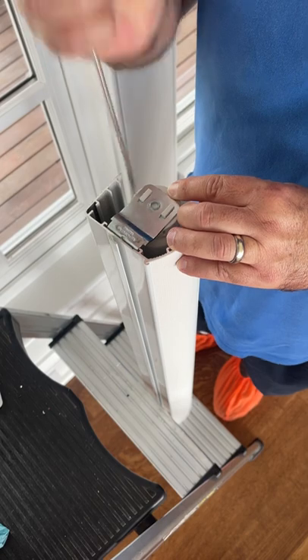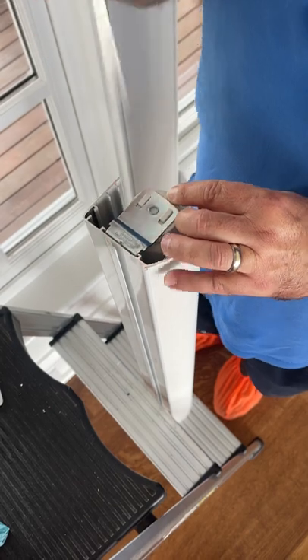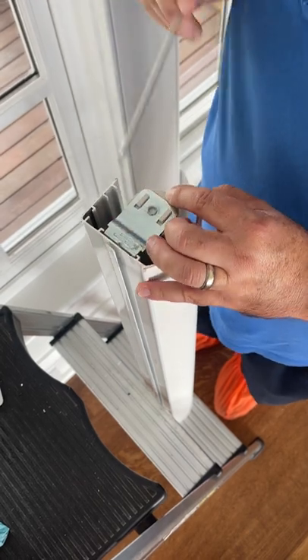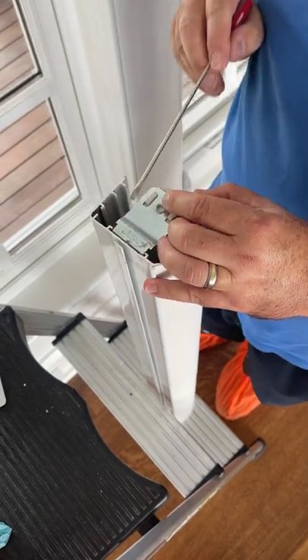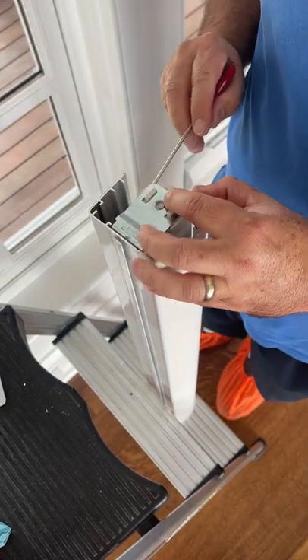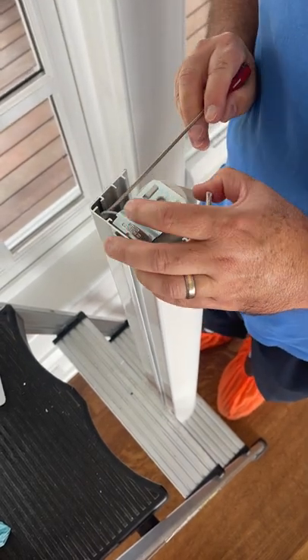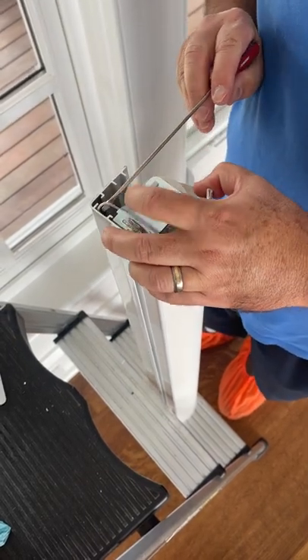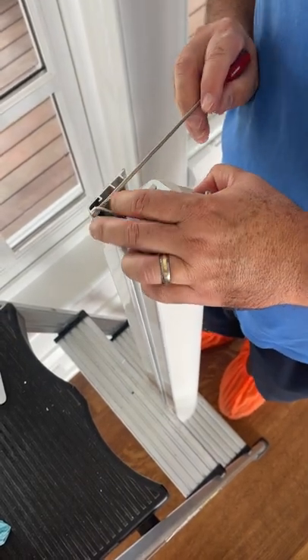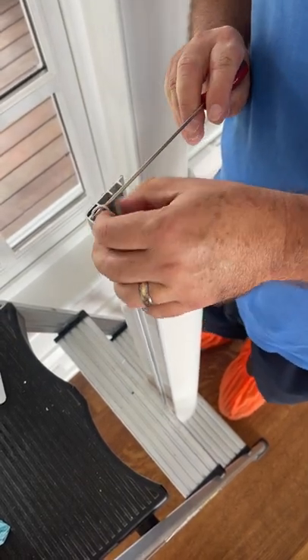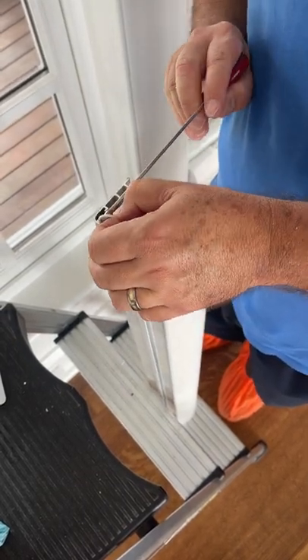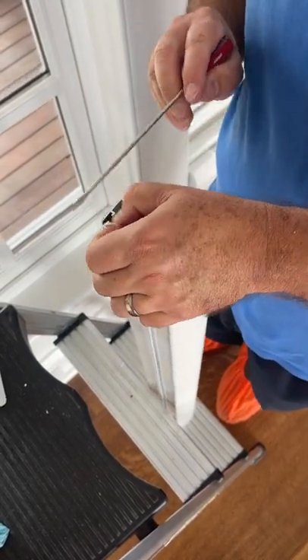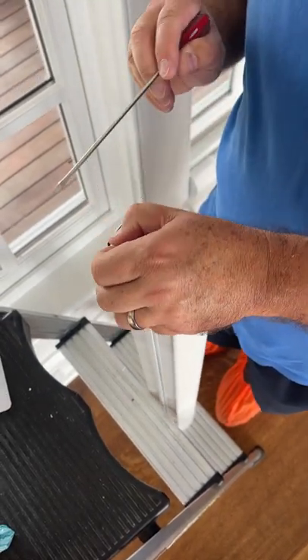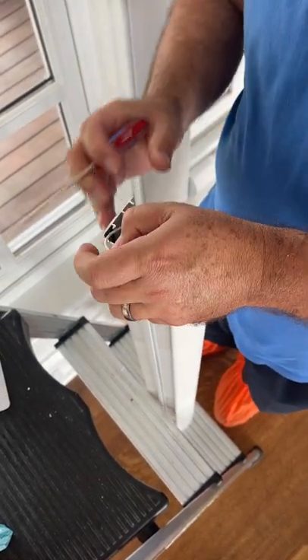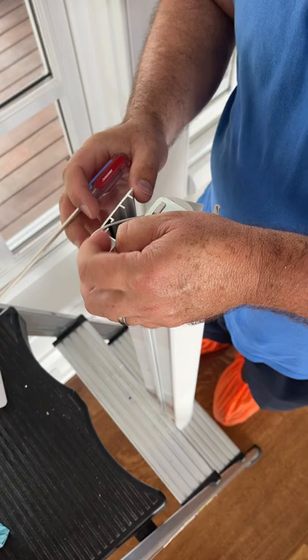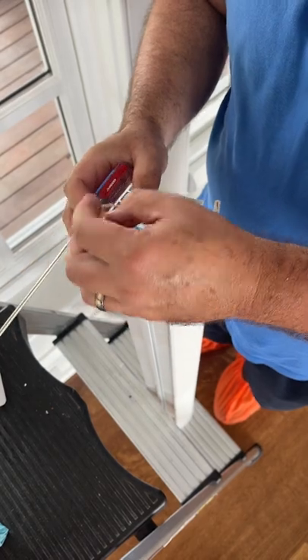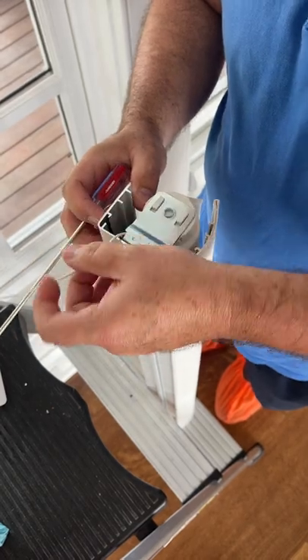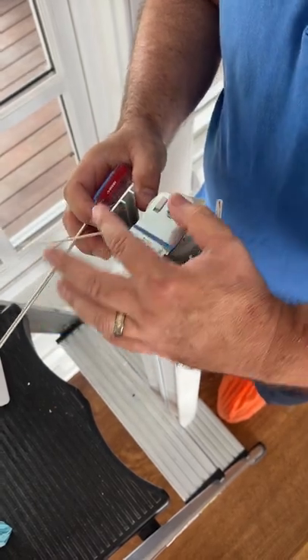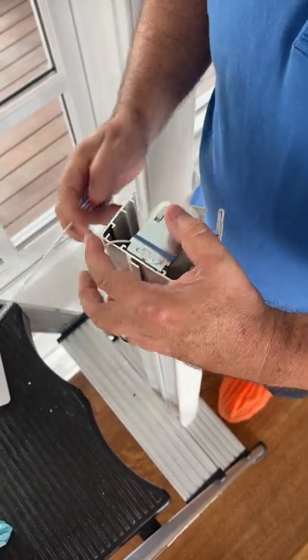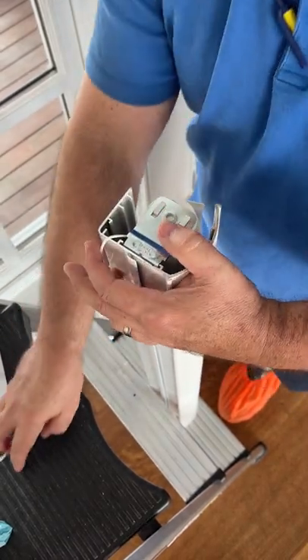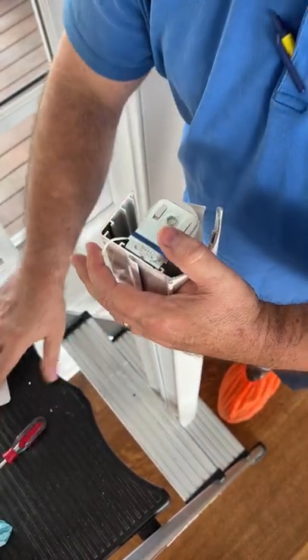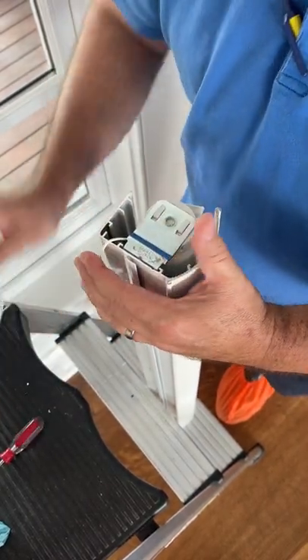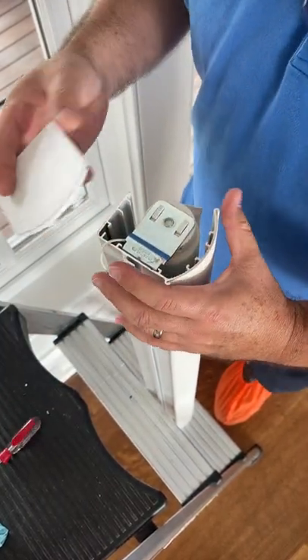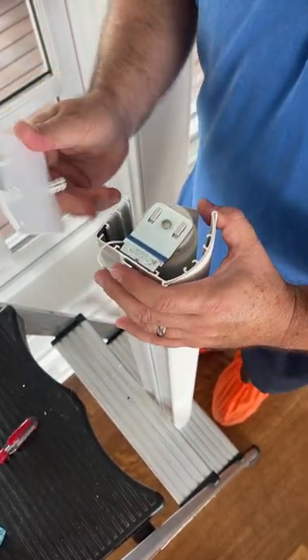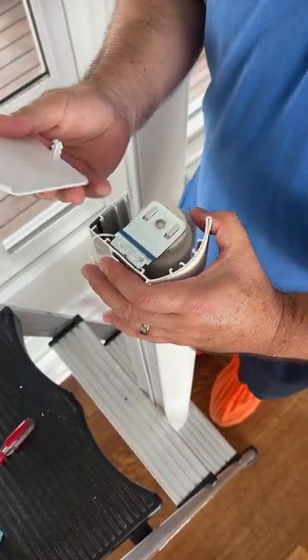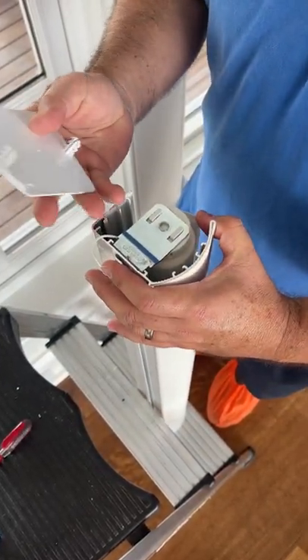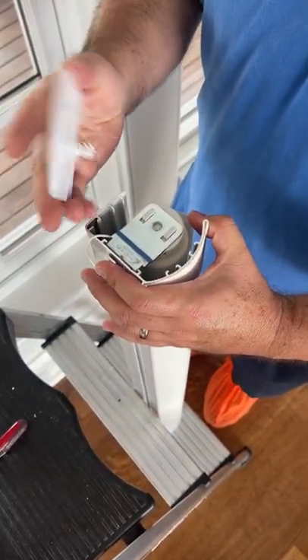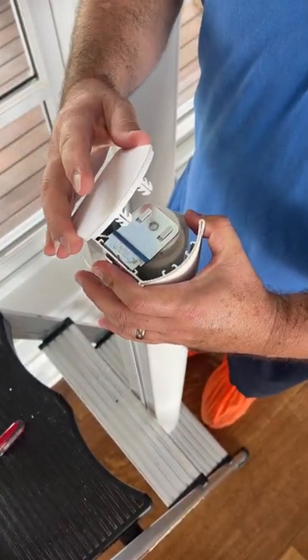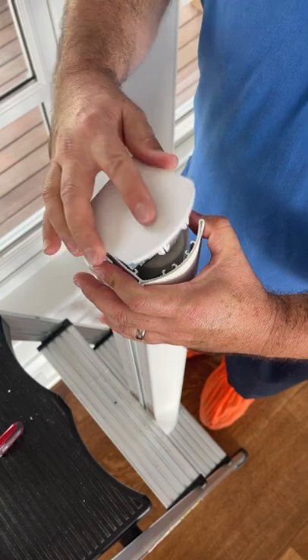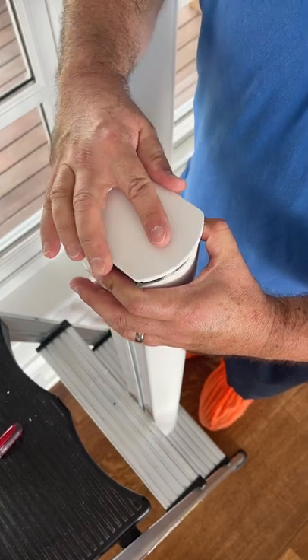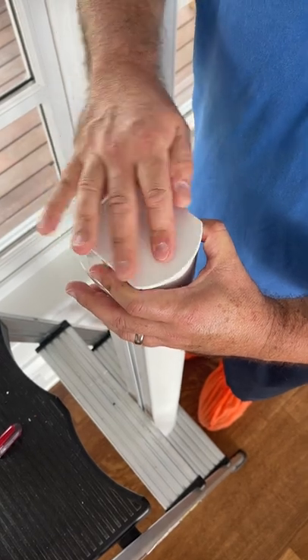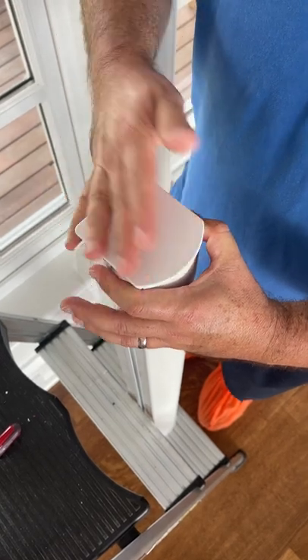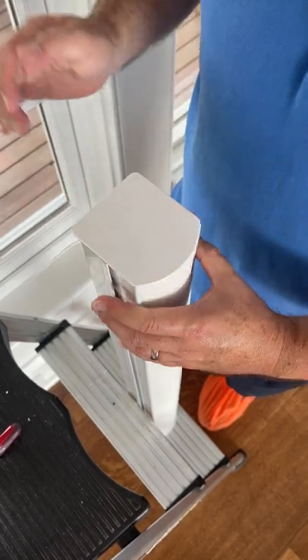I also pull the antenna out, so that way it doesn't roll into the fabric and get caught and maybe even get damaged. And then I put it back like that.